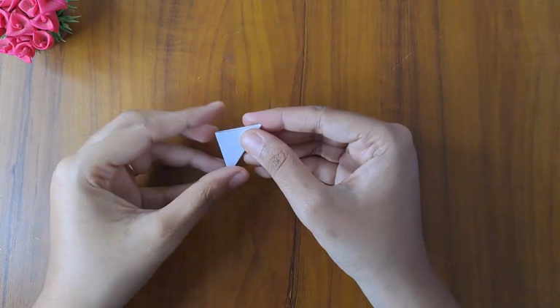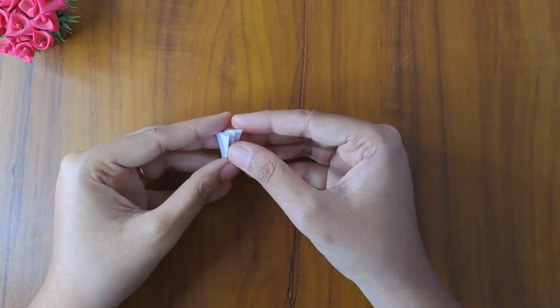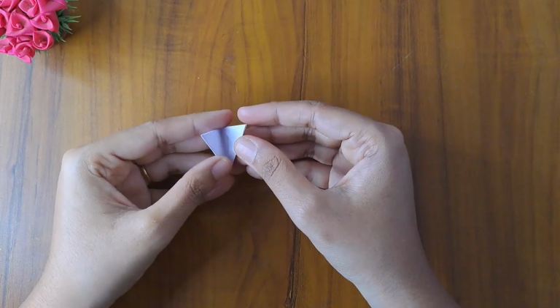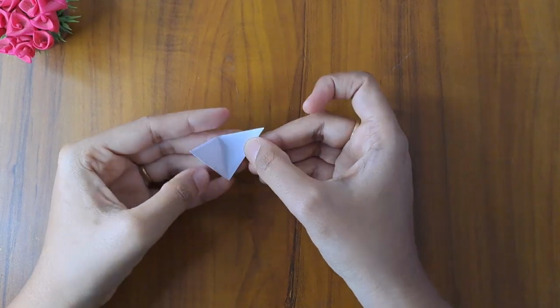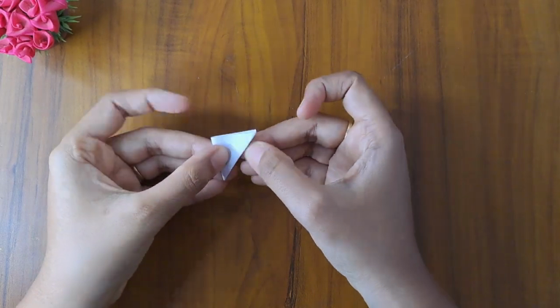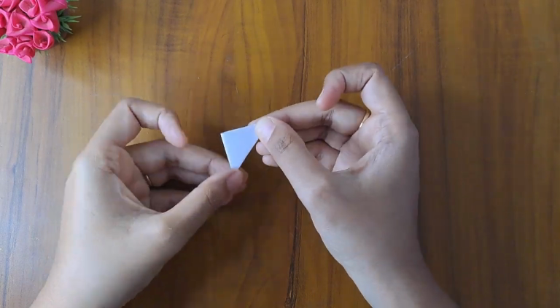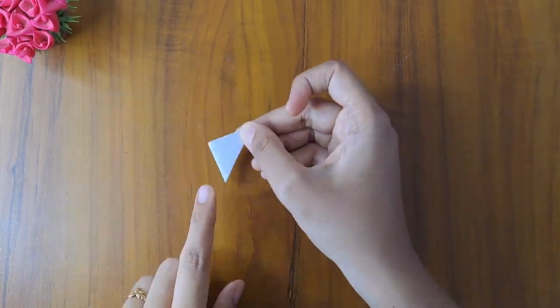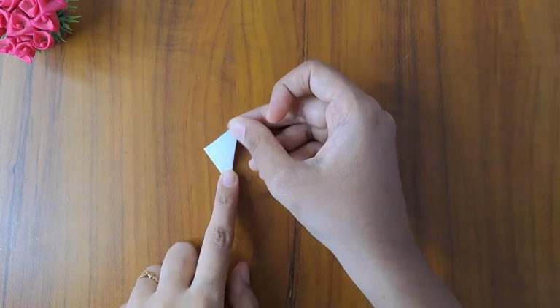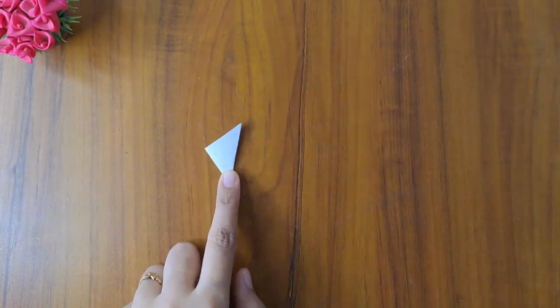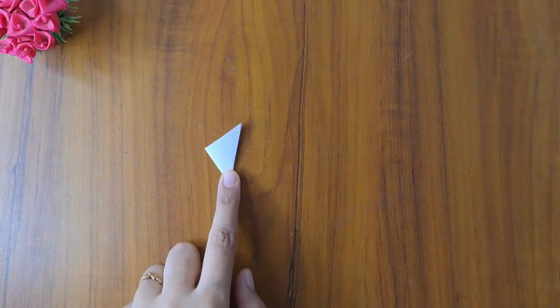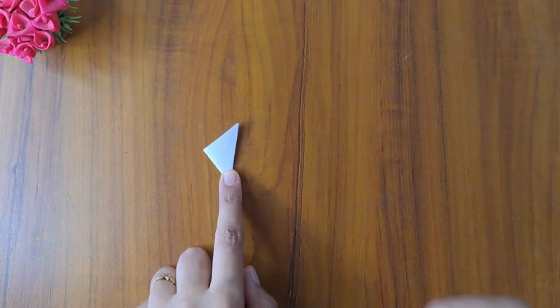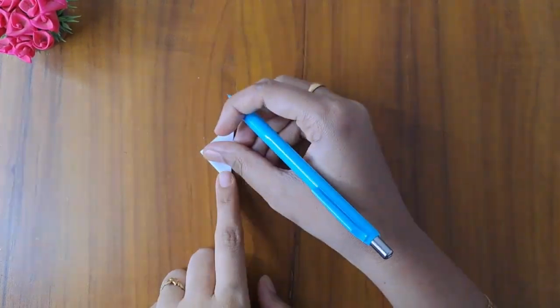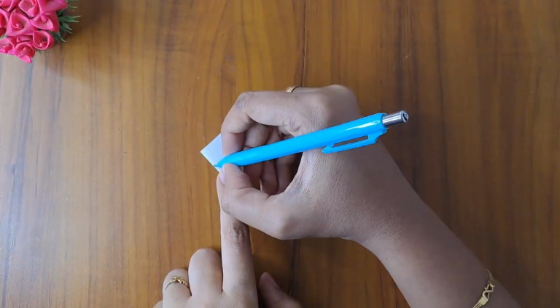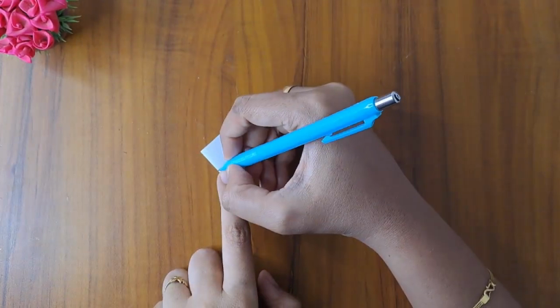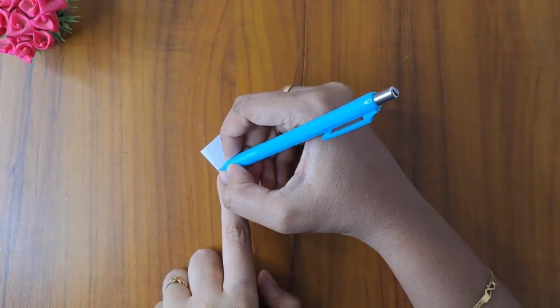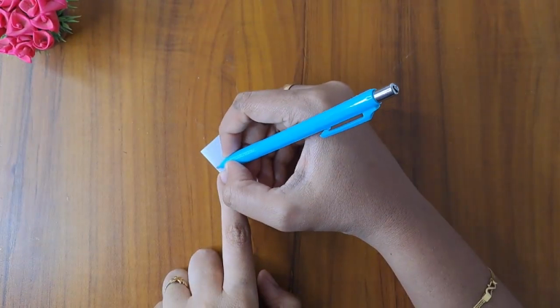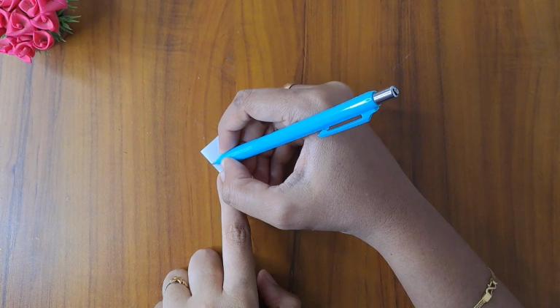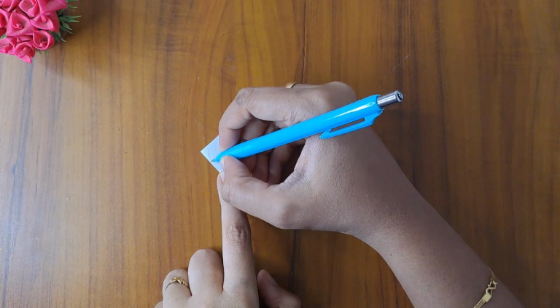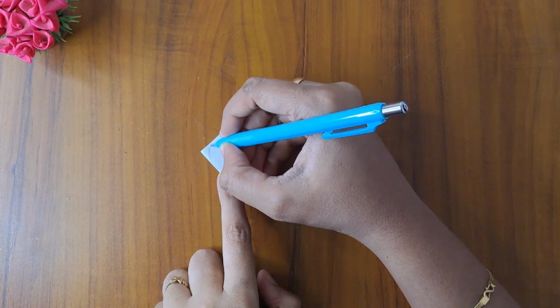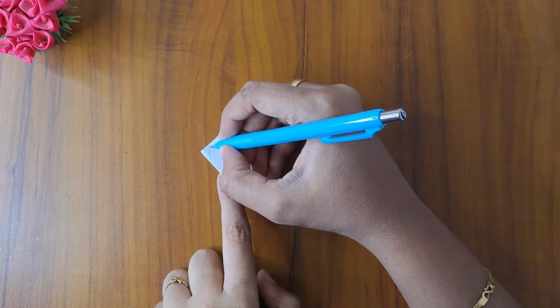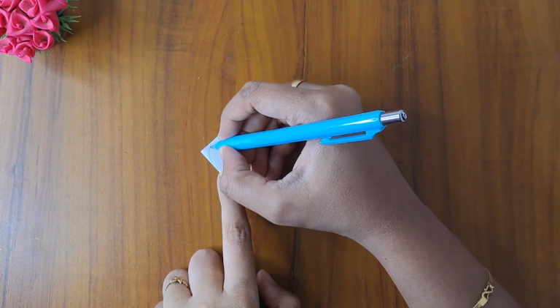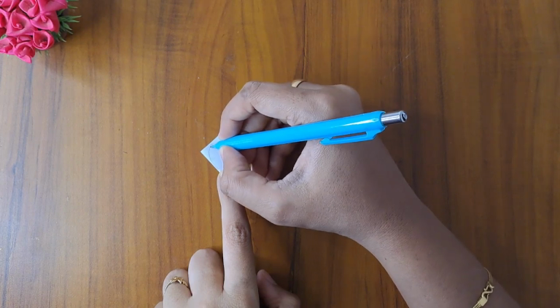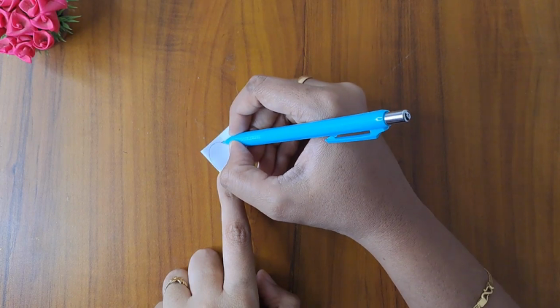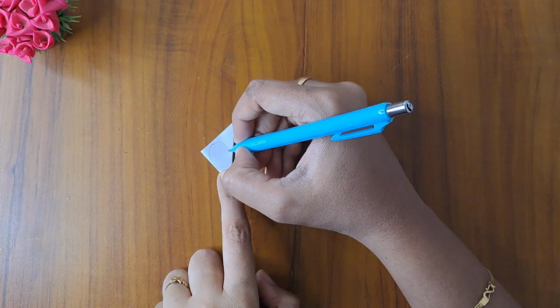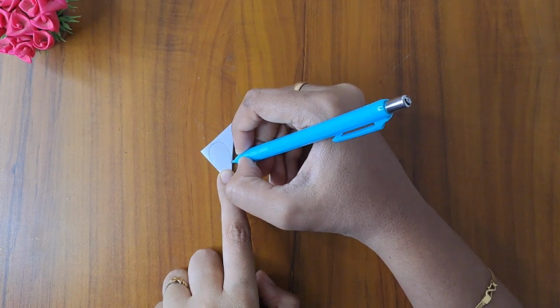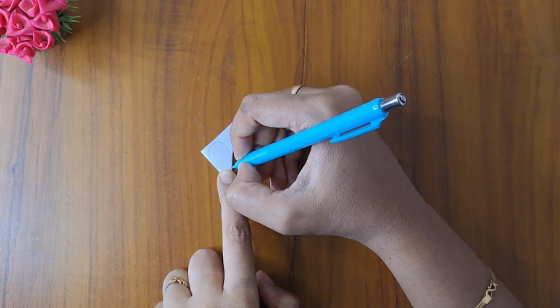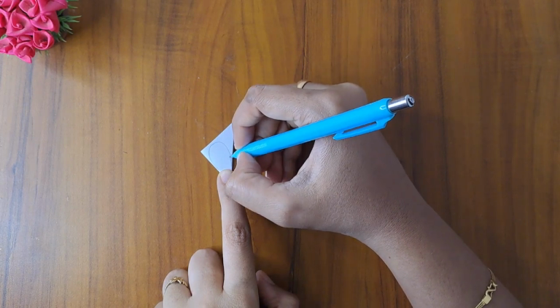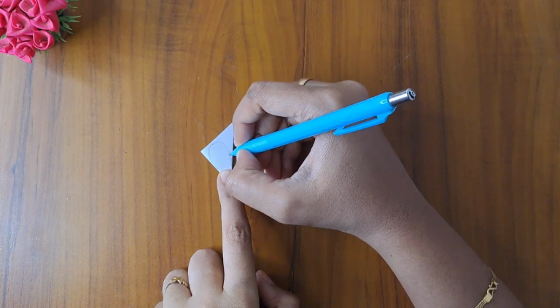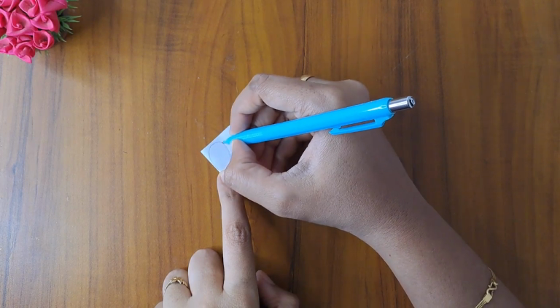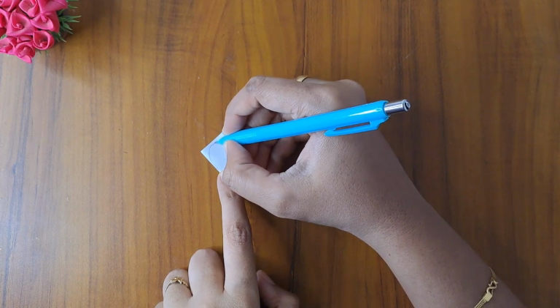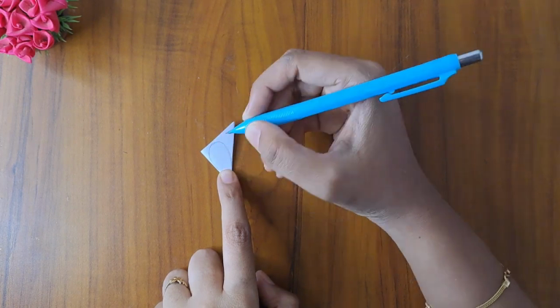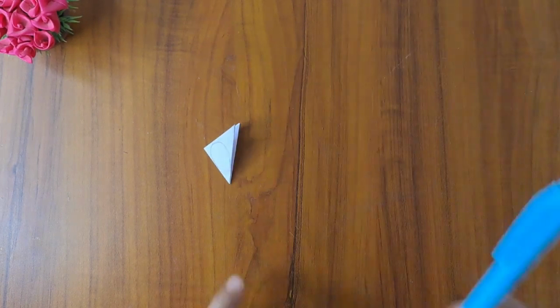Now, we draw a petal shape. We cut it like this.